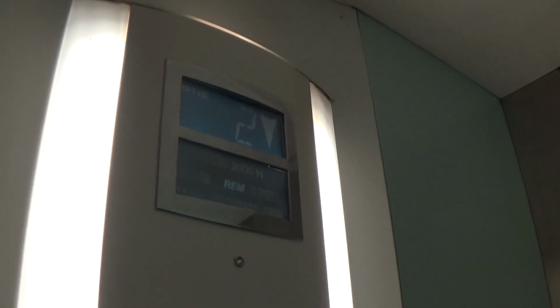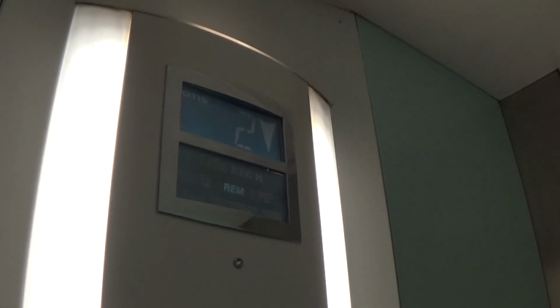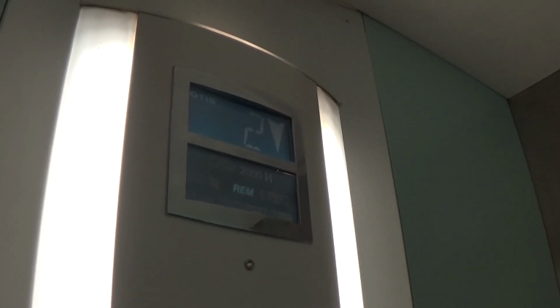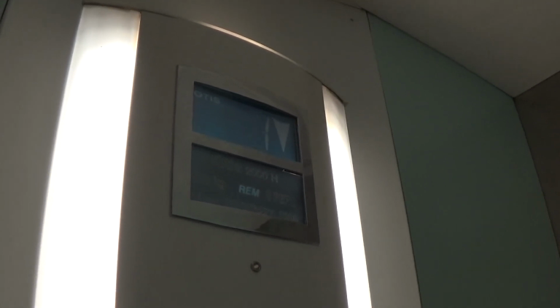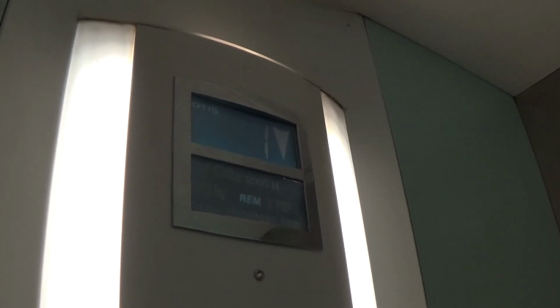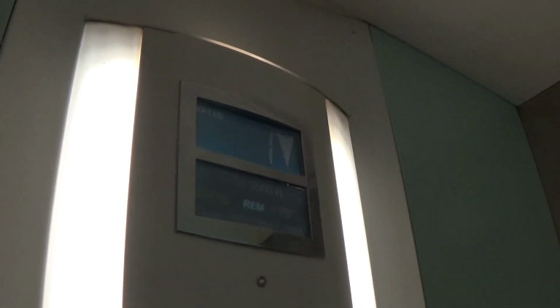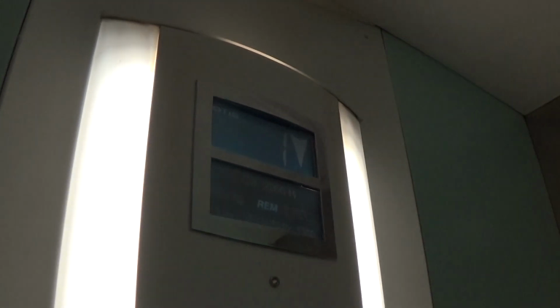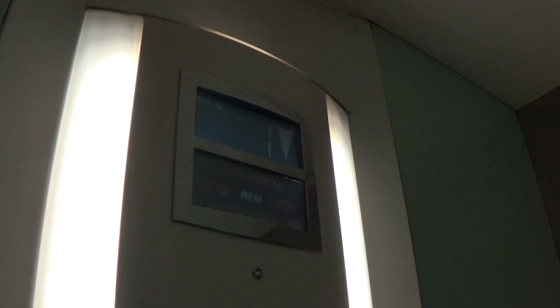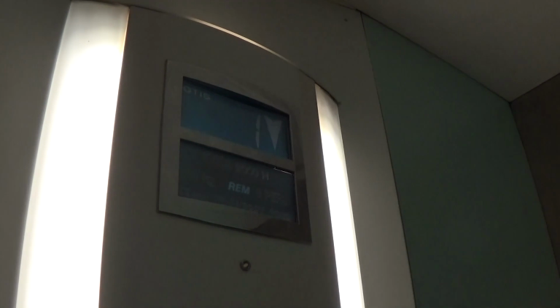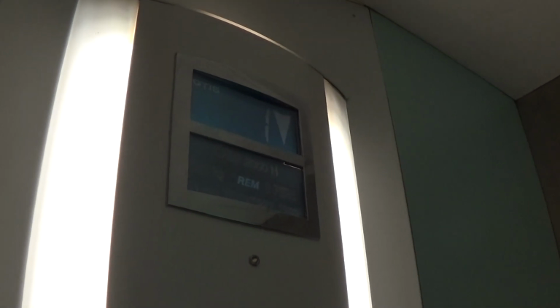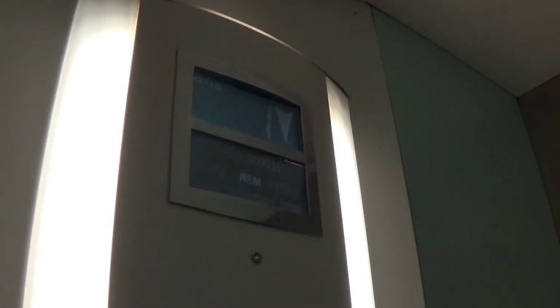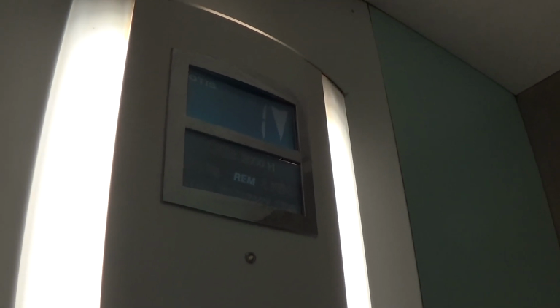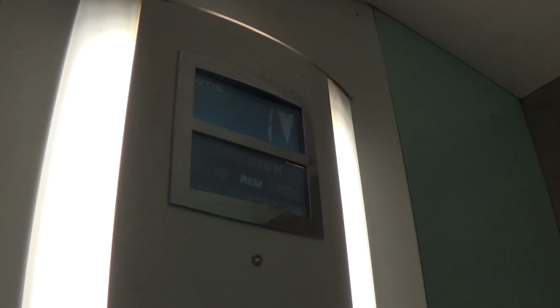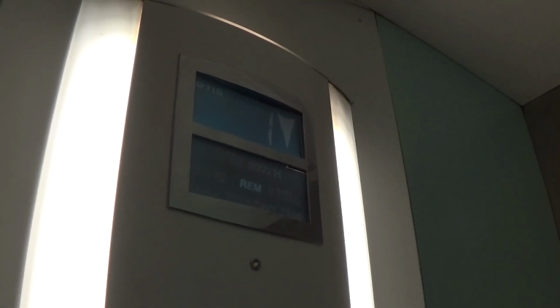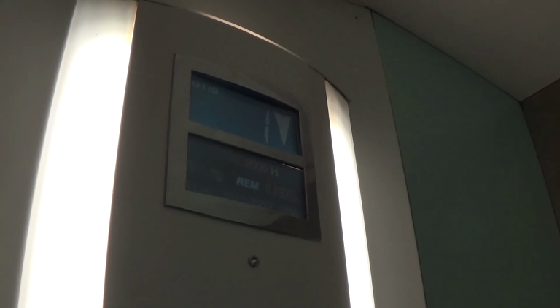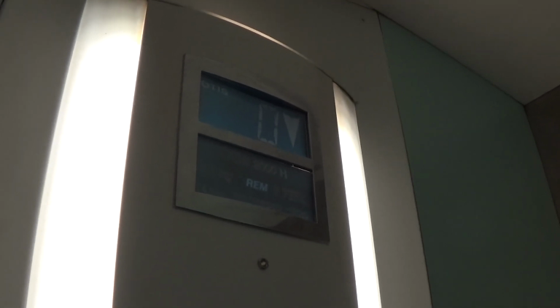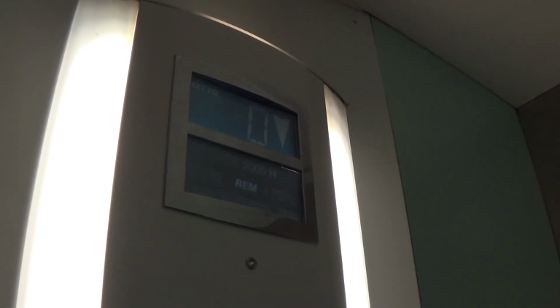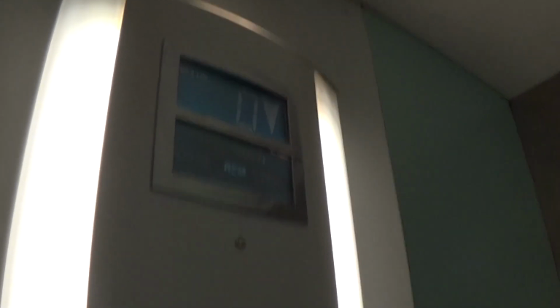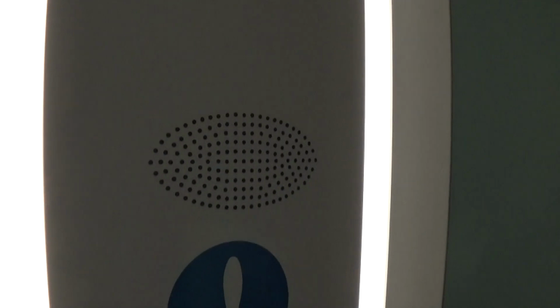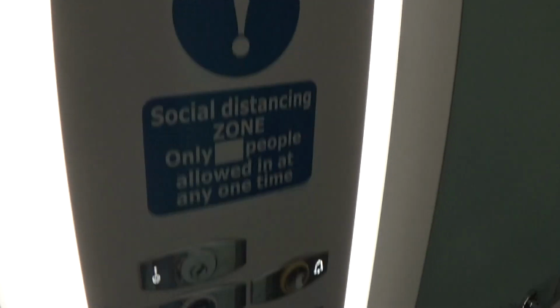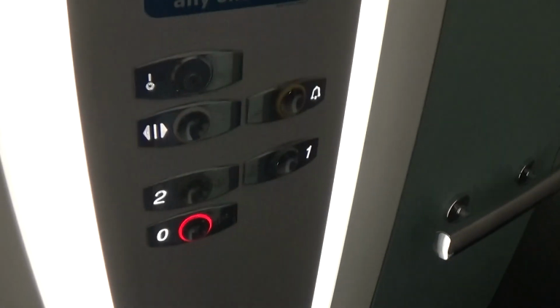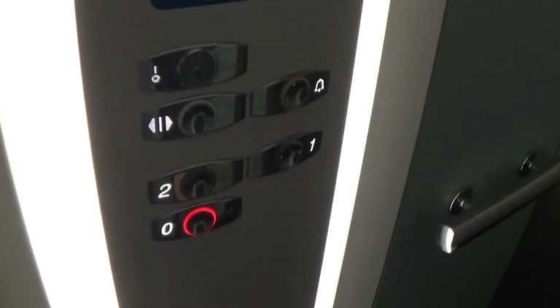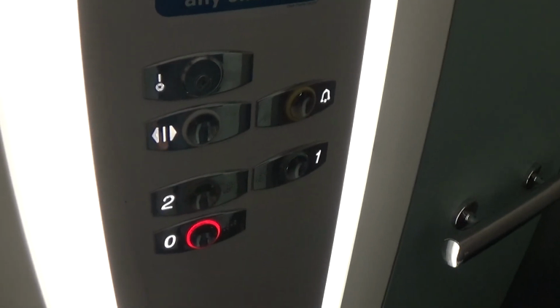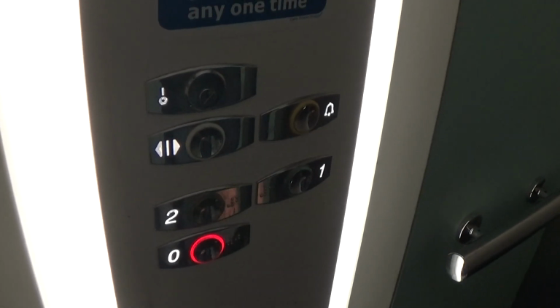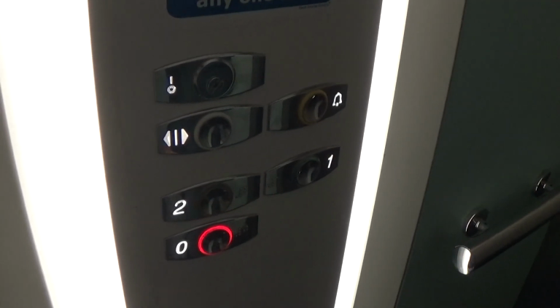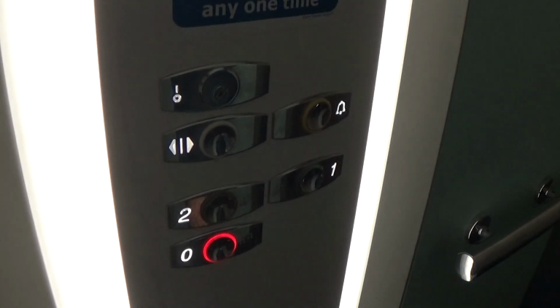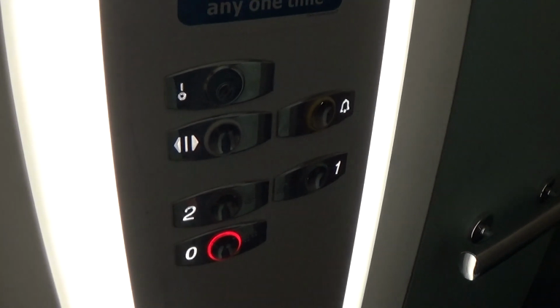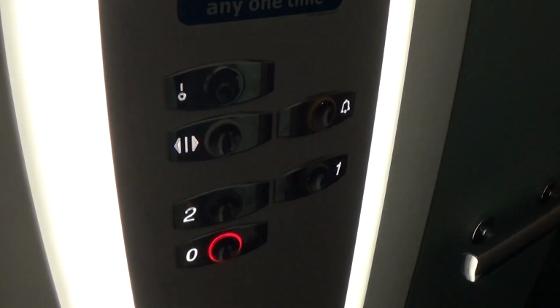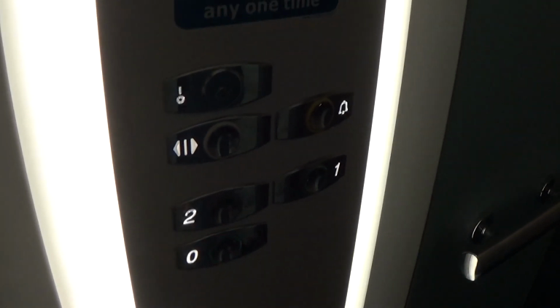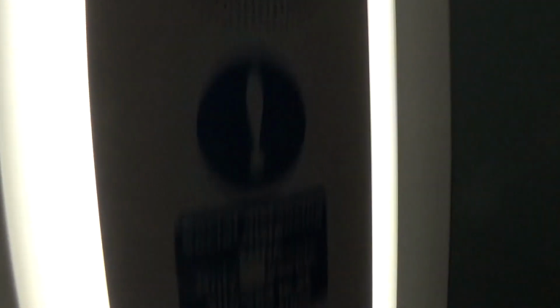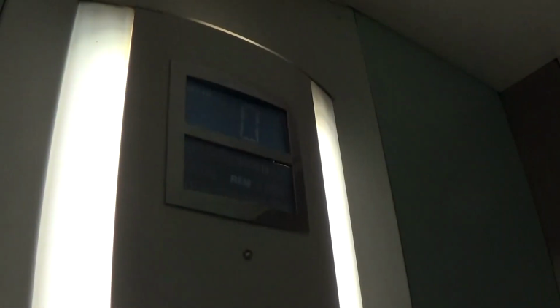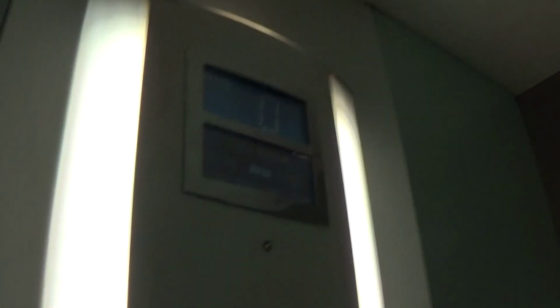Would you stop please? Here we are back down at 0. It's got the voice fixtures. Now we can exit the elevator.